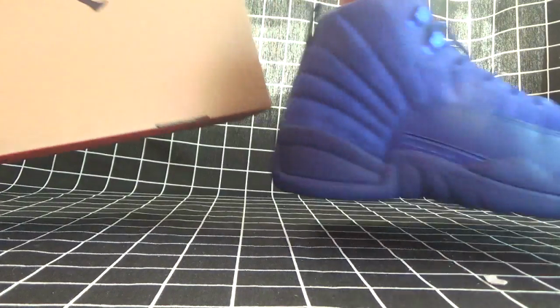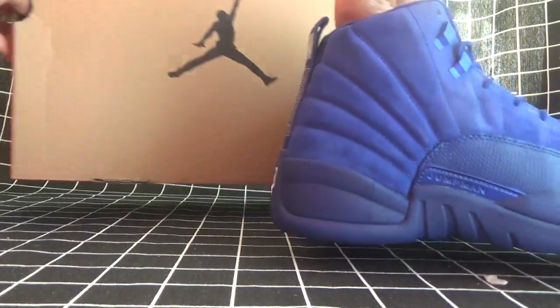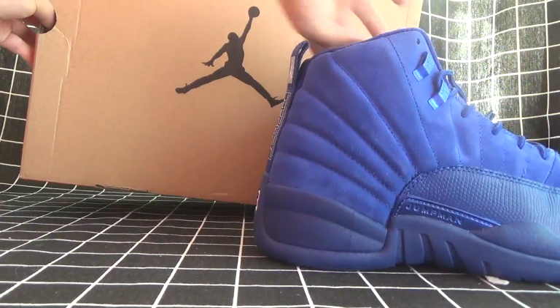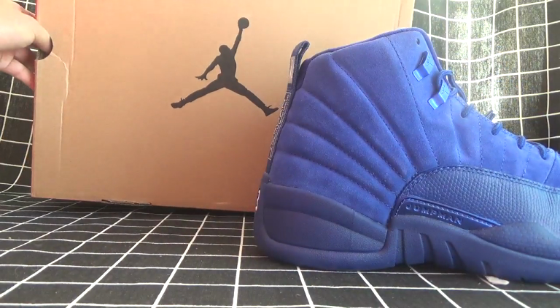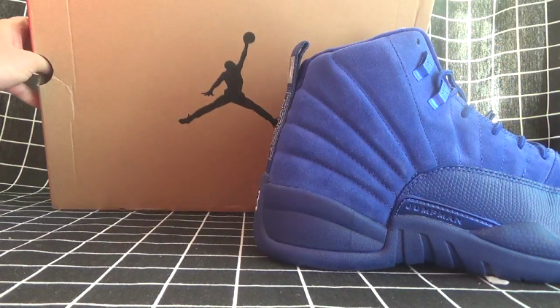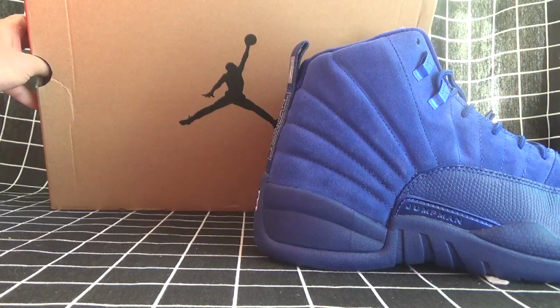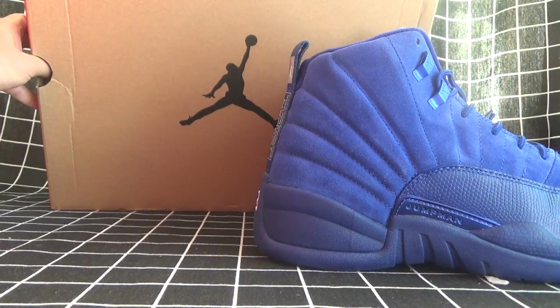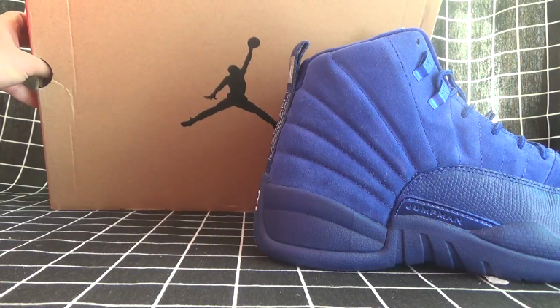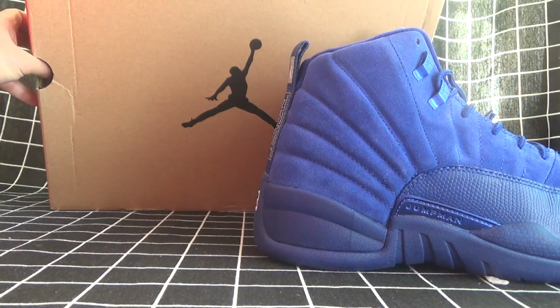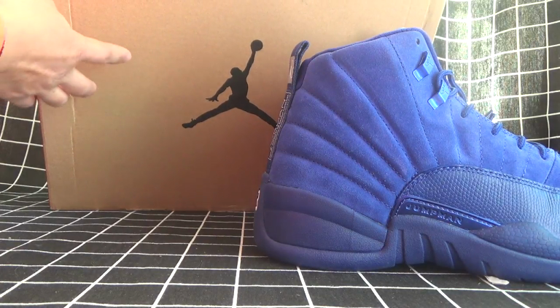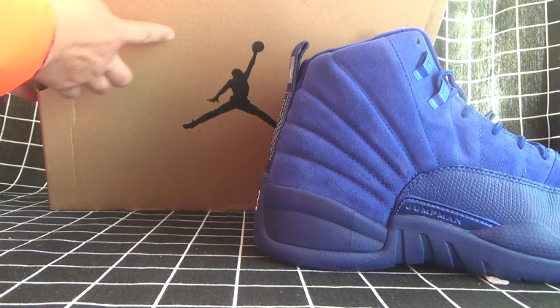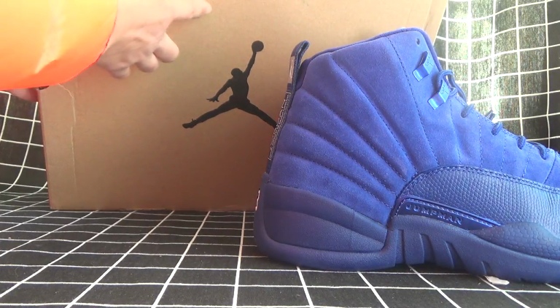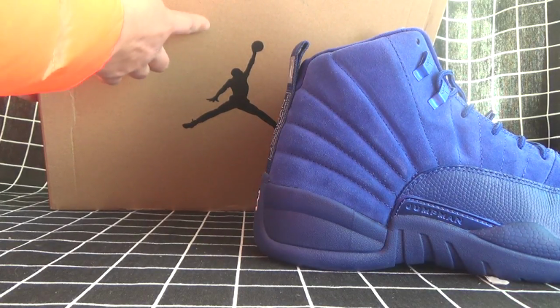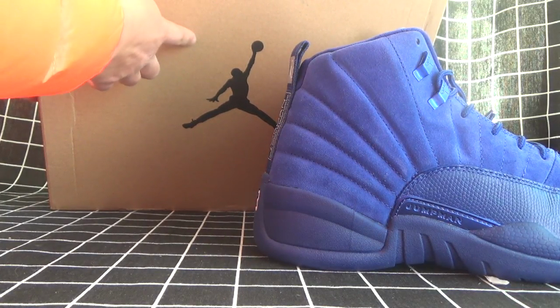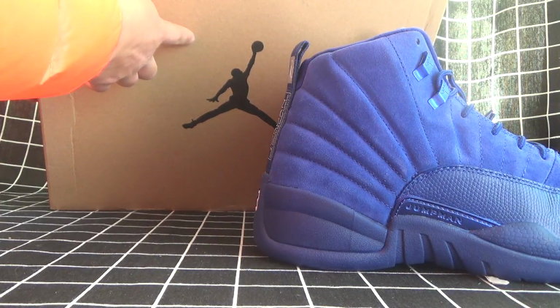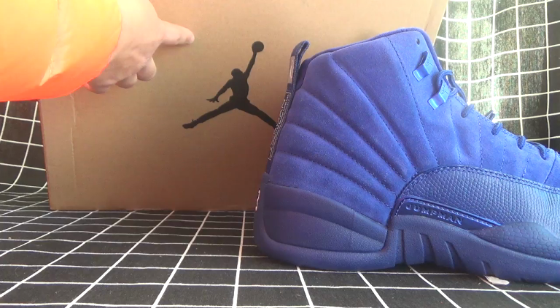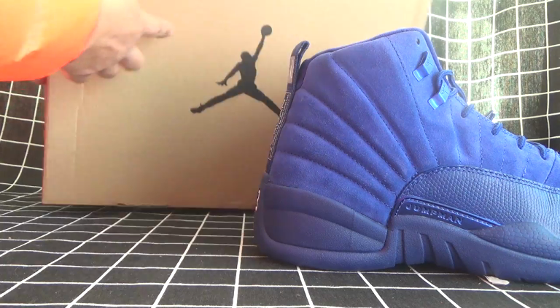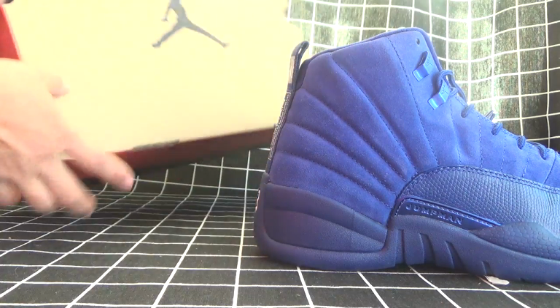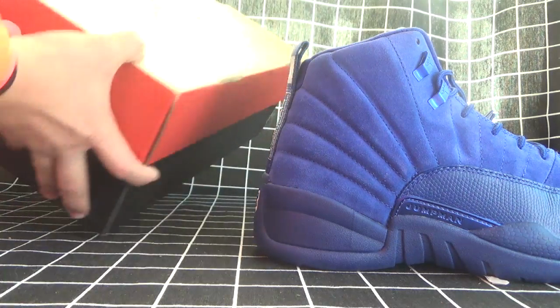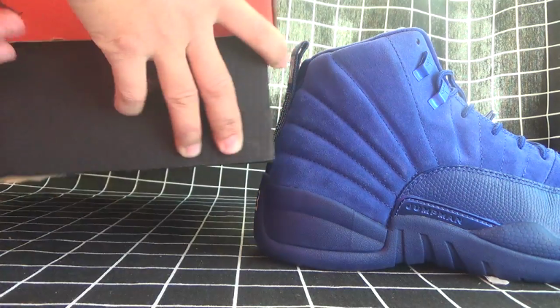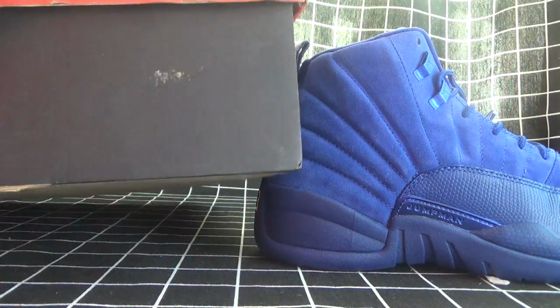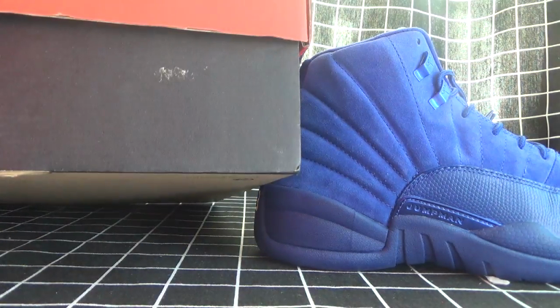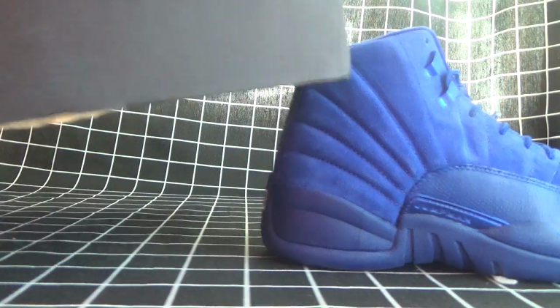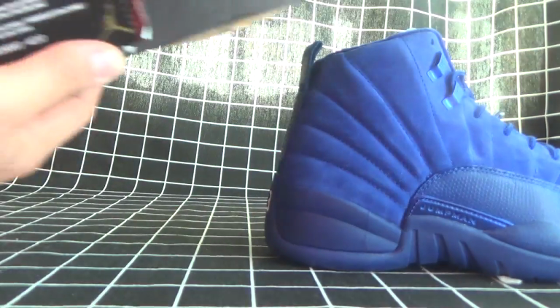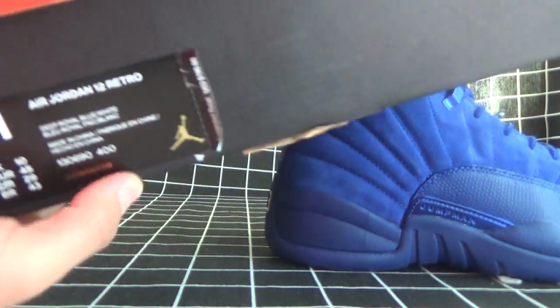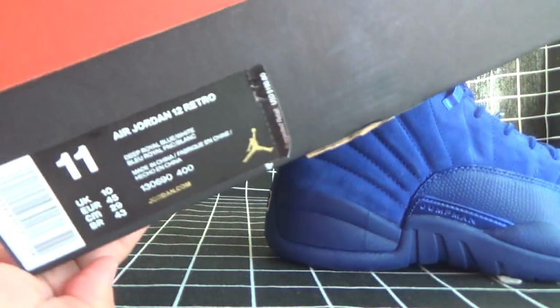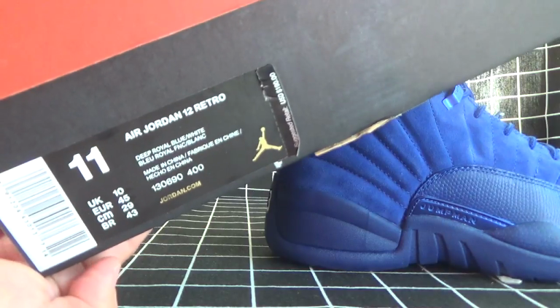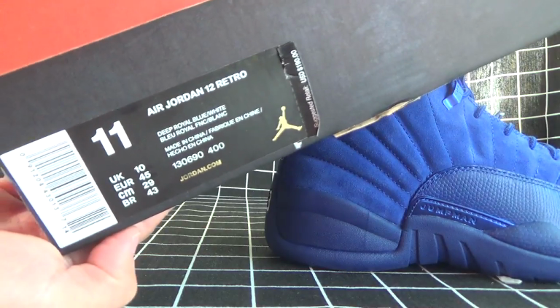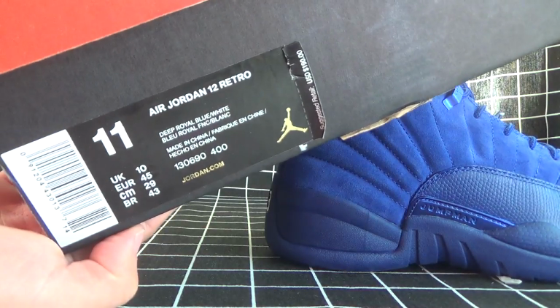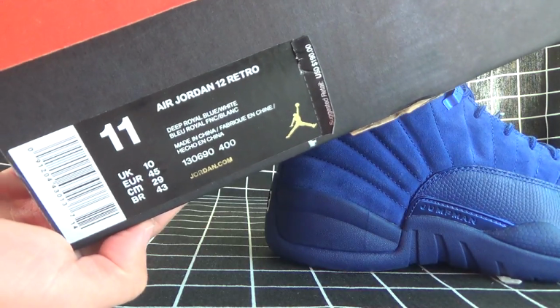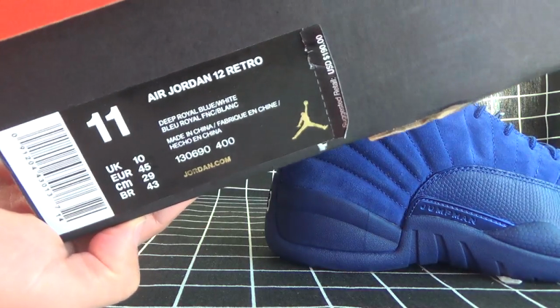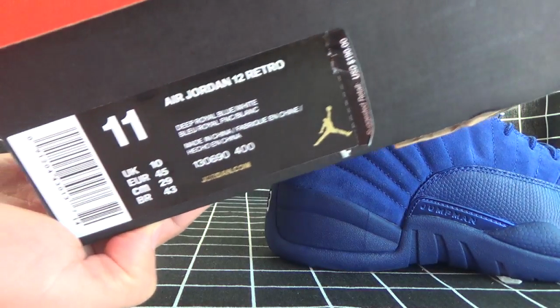The blue one. Let's just open the box here. The German logo. And let's see the side. There's the shoe details for your guide.